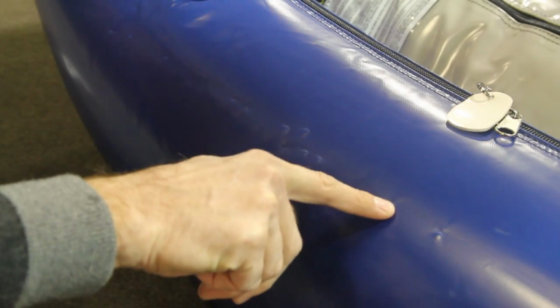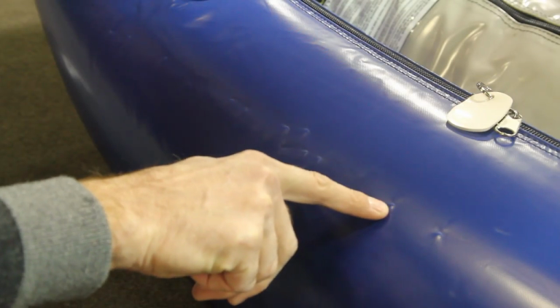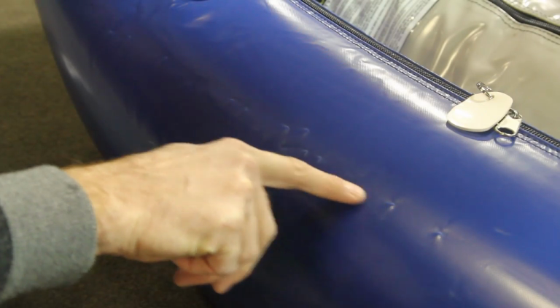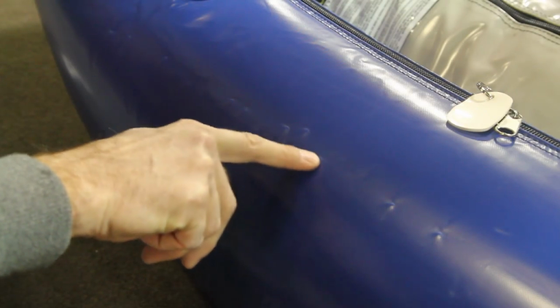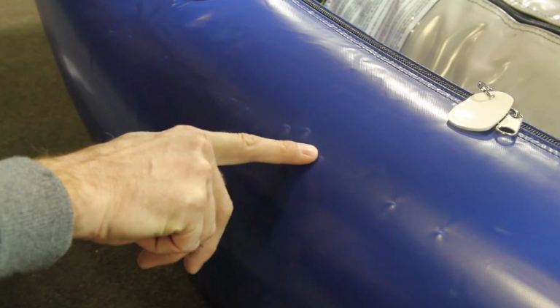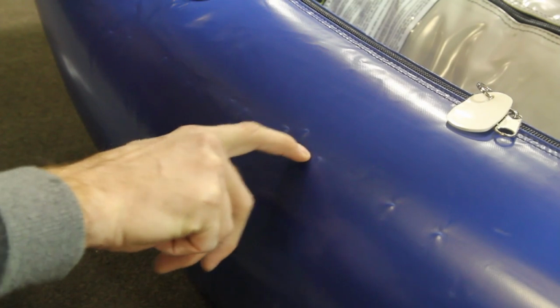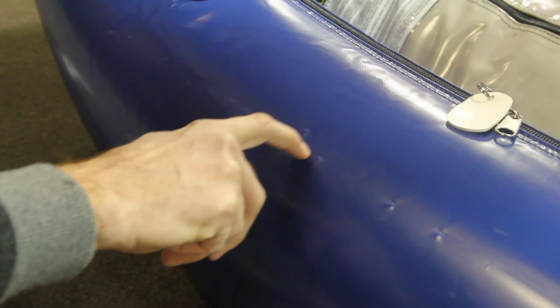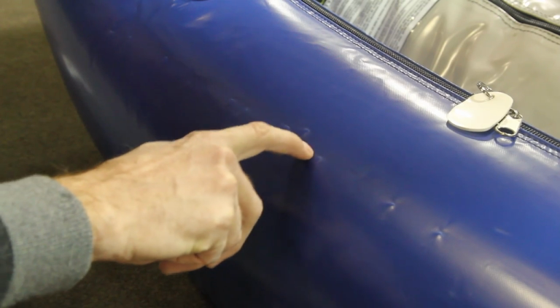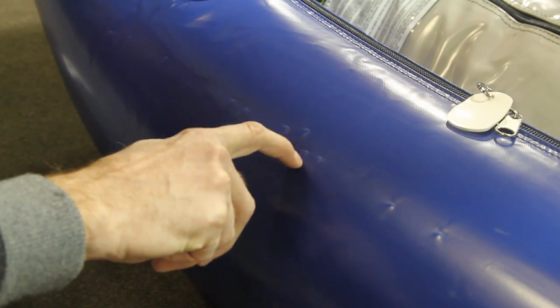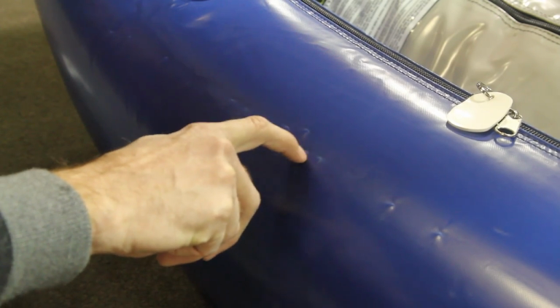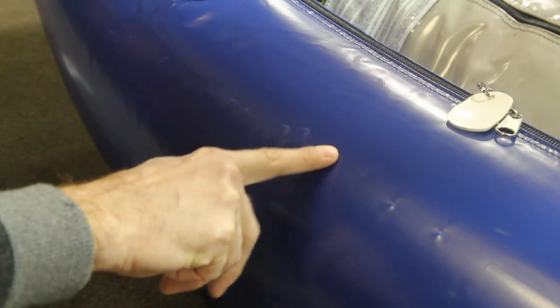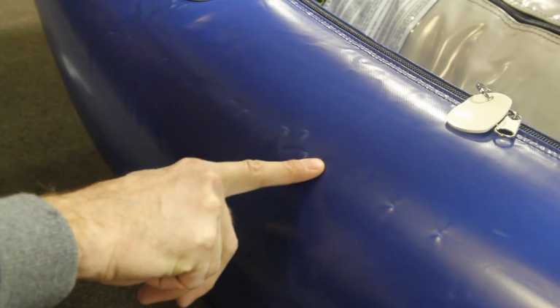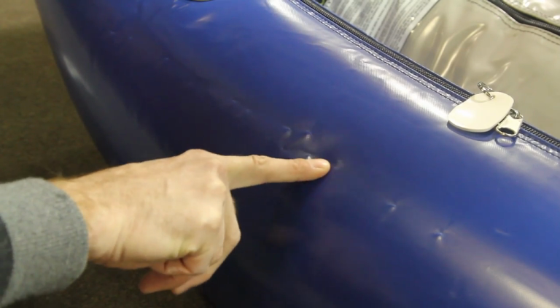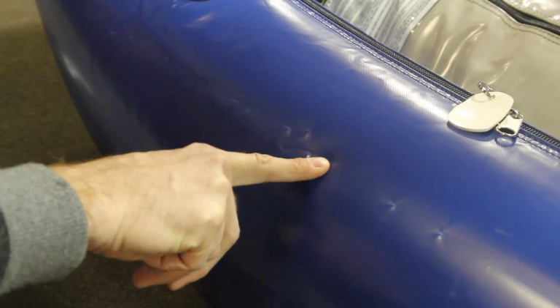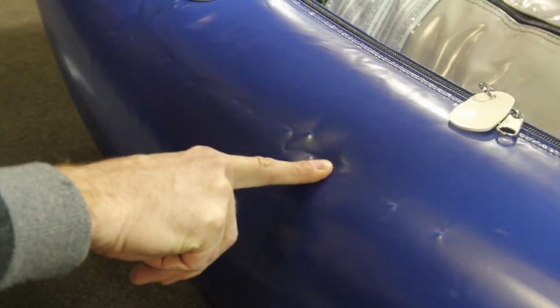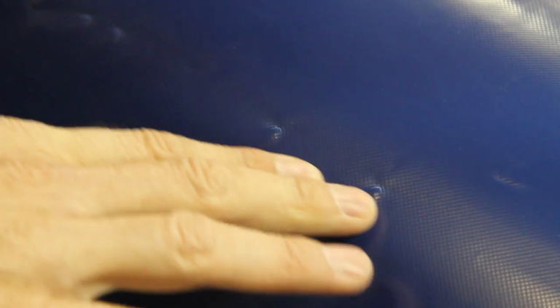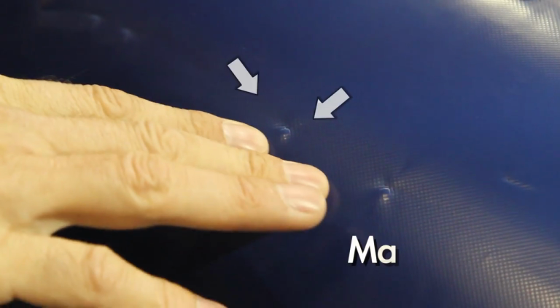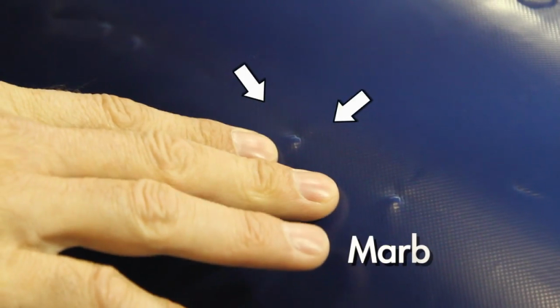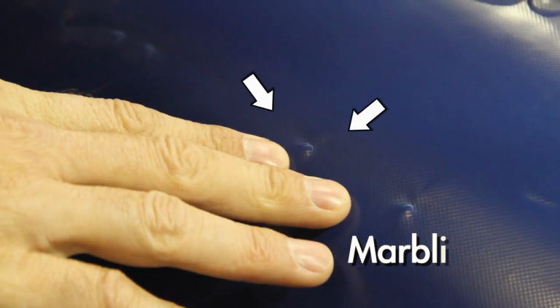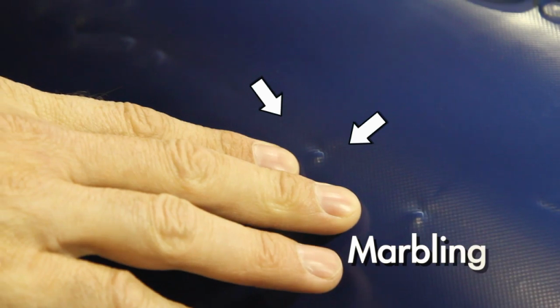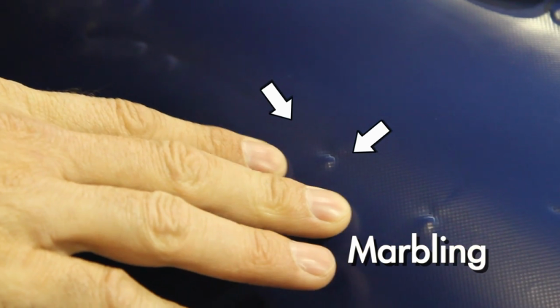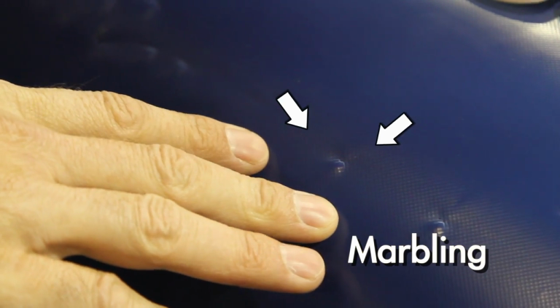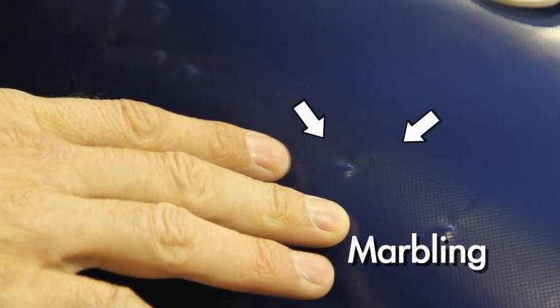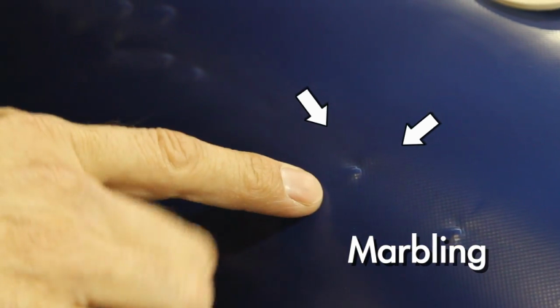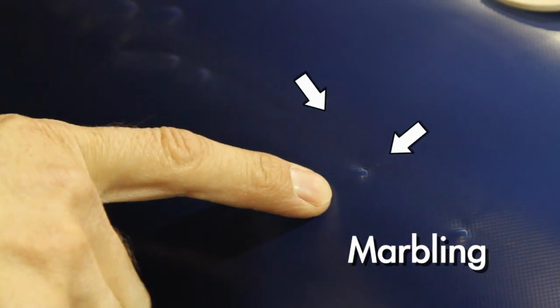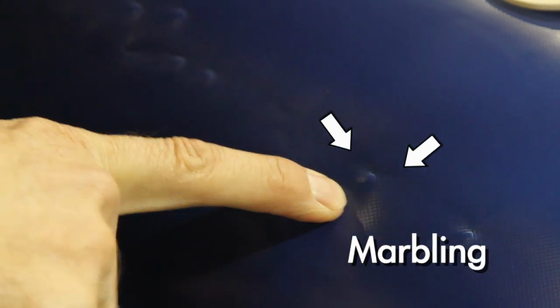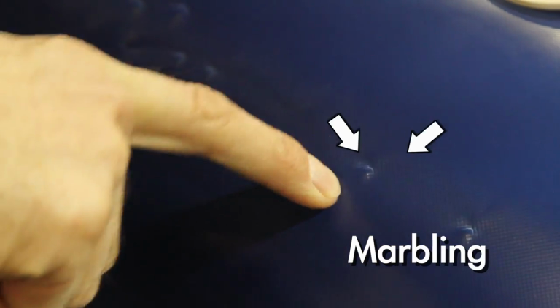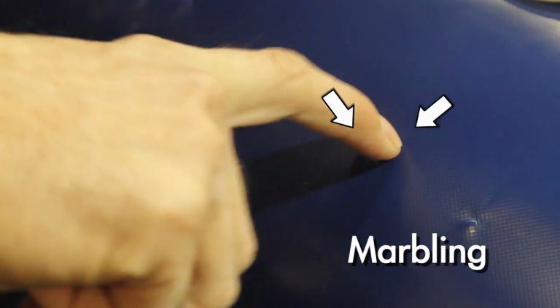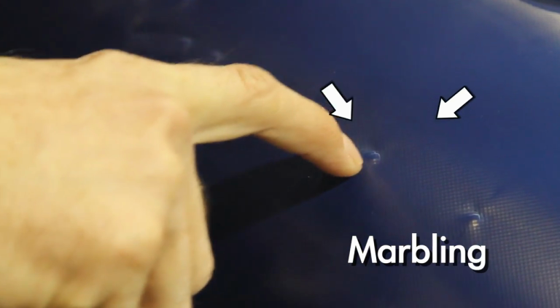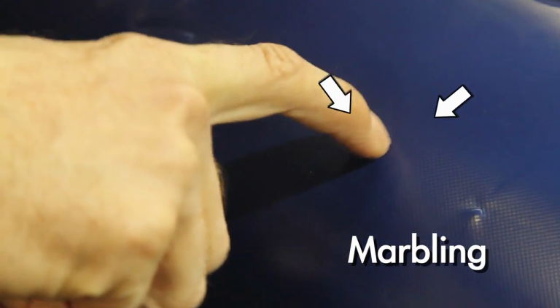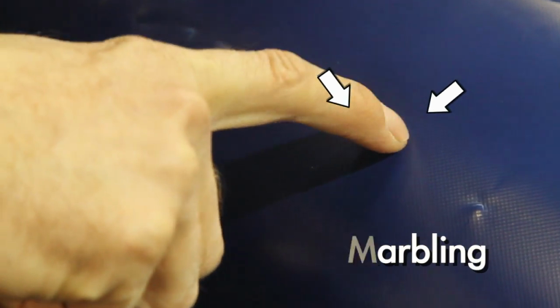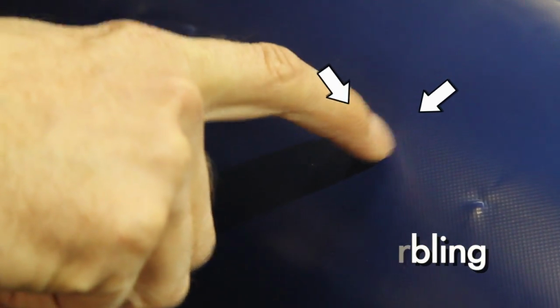With brand new PVC, it will display whitish colored markings and indentations. This is what we refer to as marbling. This happens during the packaging phase of production, and it does go away.